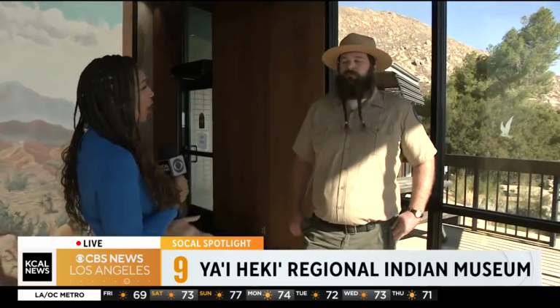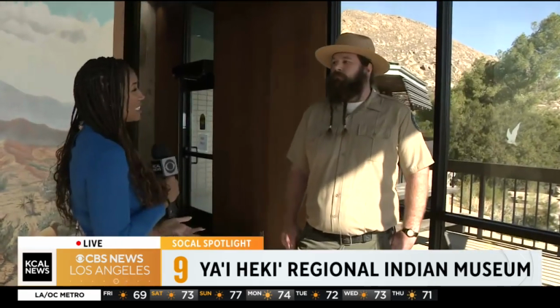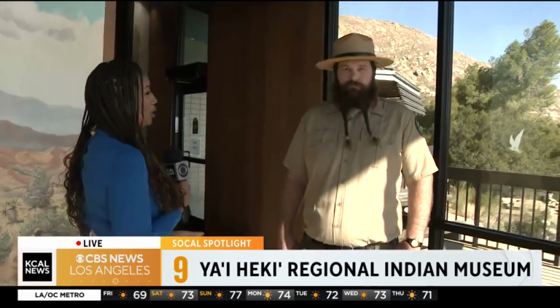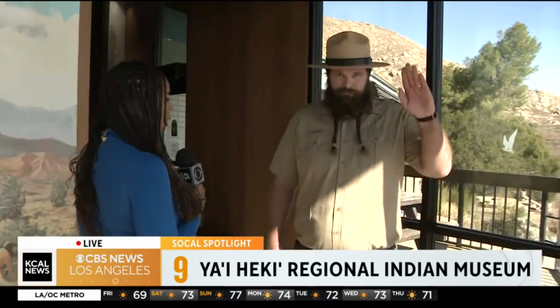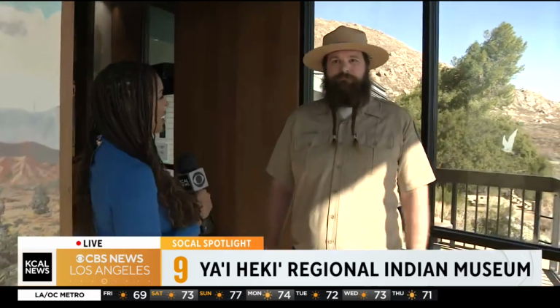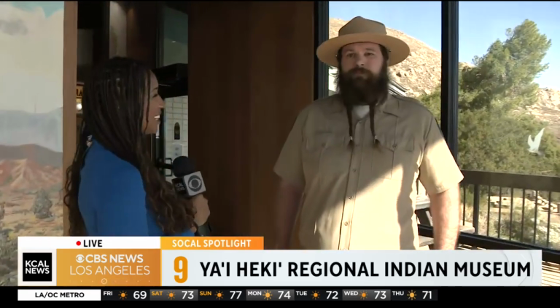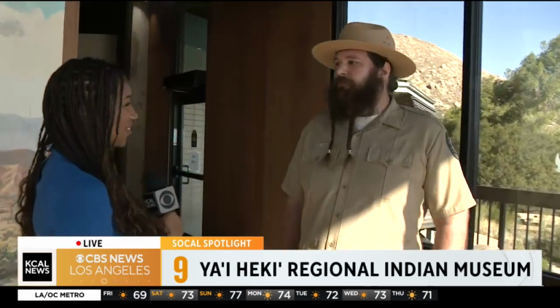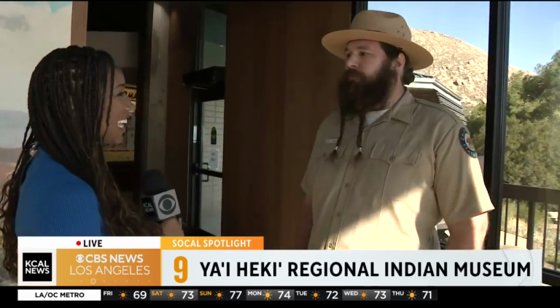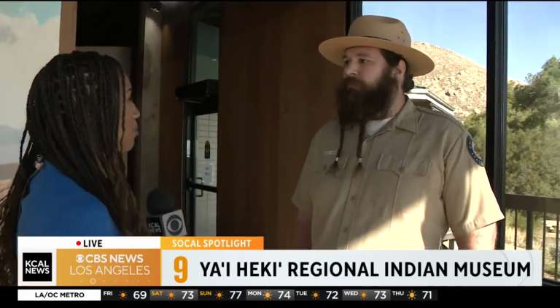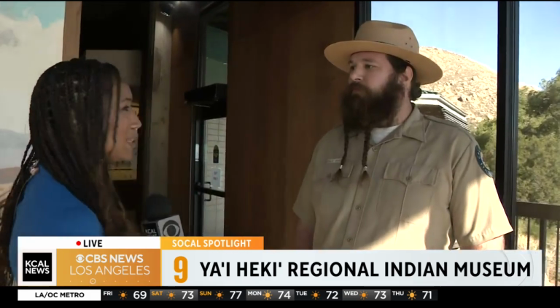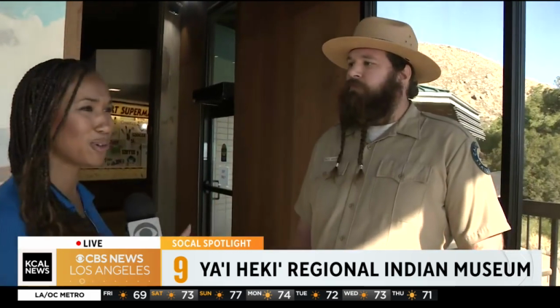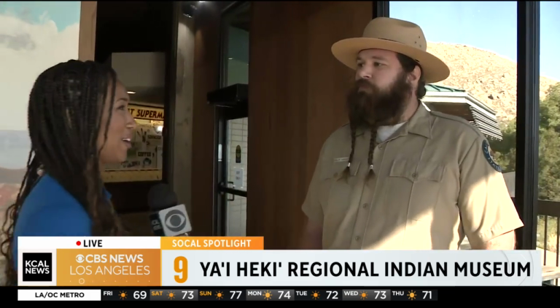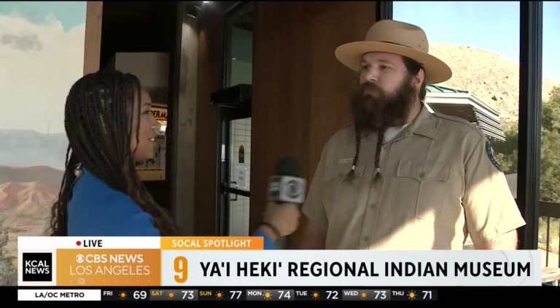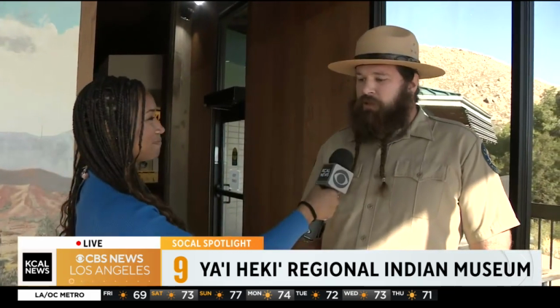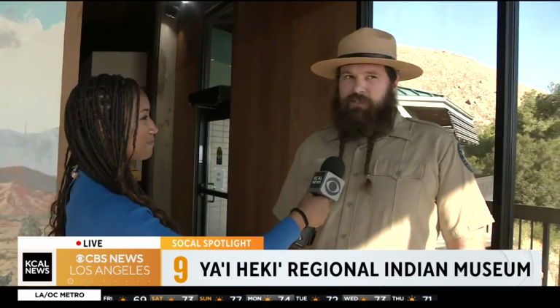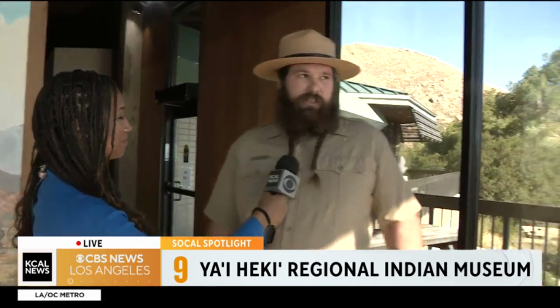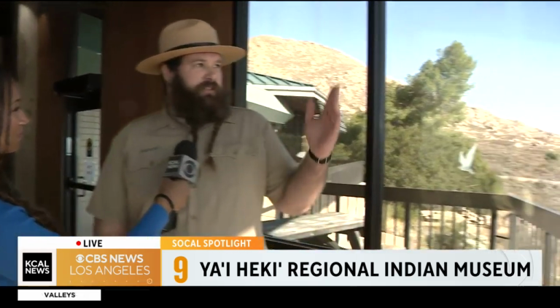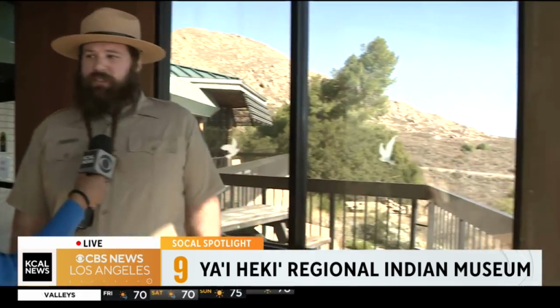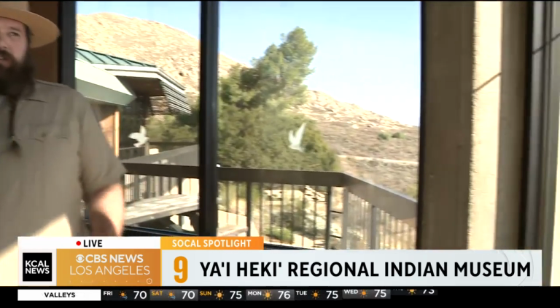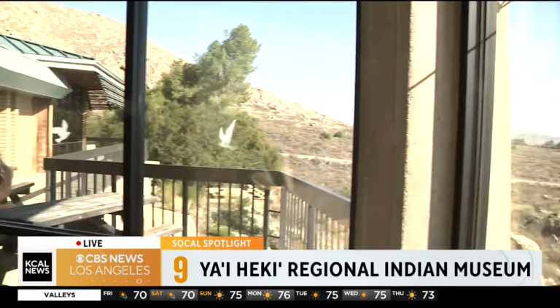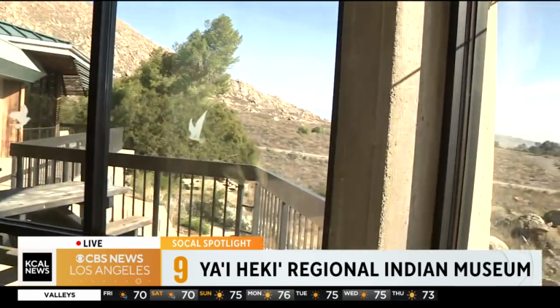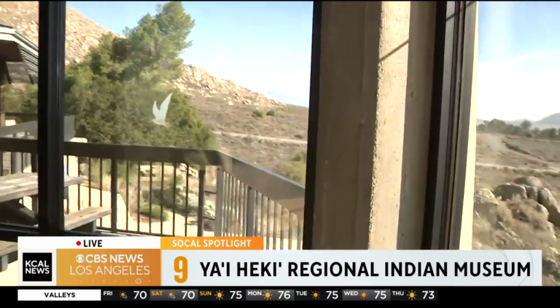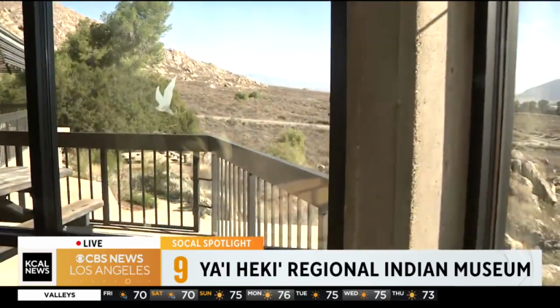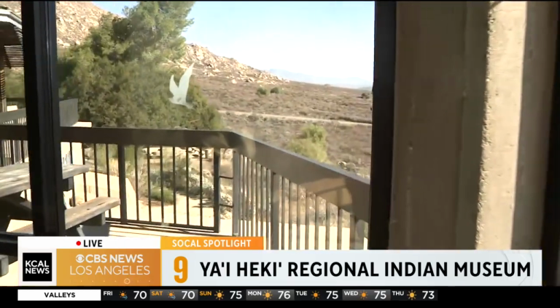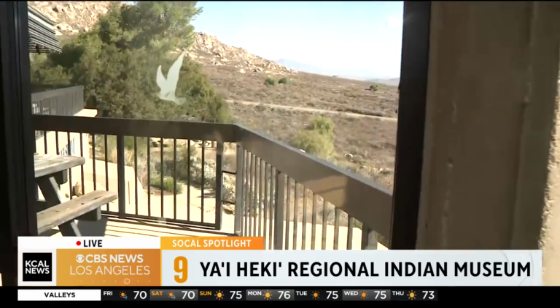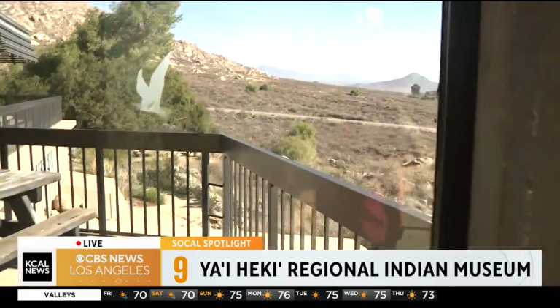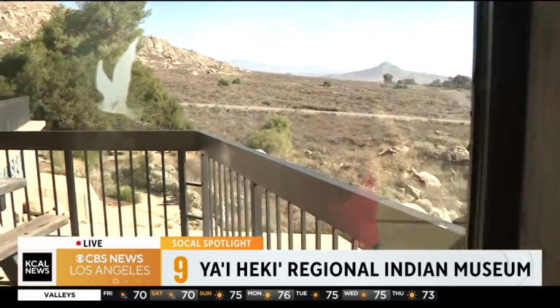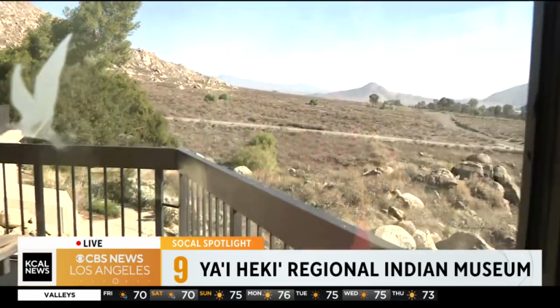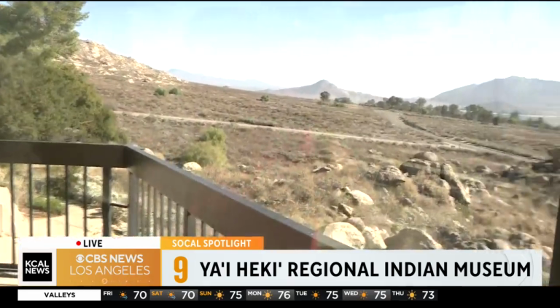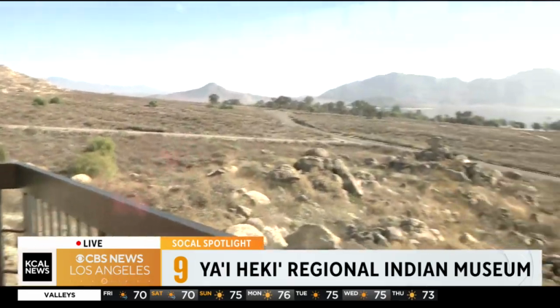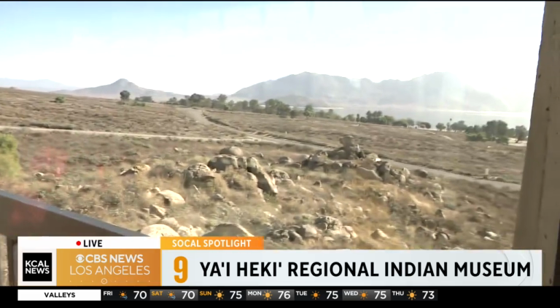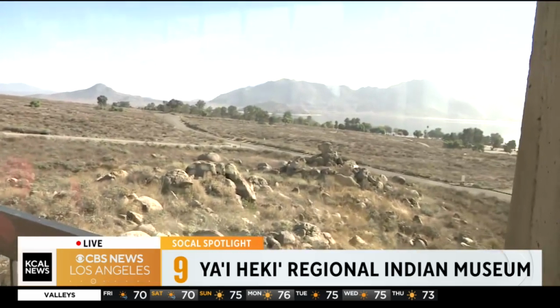This museum is about preserving the culture of Native Americans here in California. Phil Harvey is a State Park interpreter. Thank you for joining us this morning. Tell me more about this beautiful area first. So this is Lake Perris State Recreation Area. It's a manmade reservoir that's a part of our California aqueduct system.